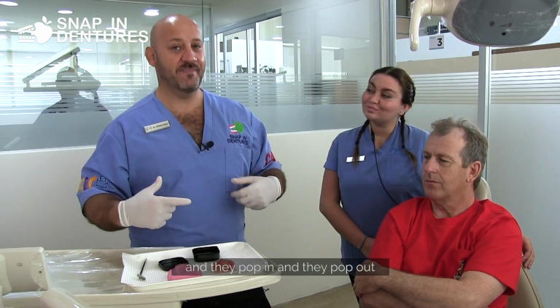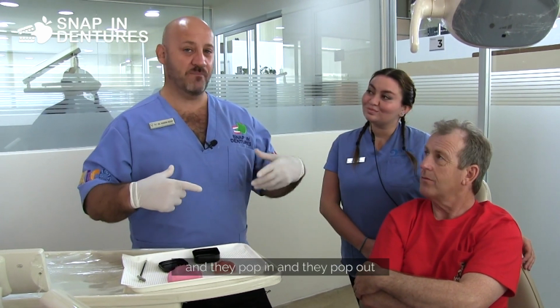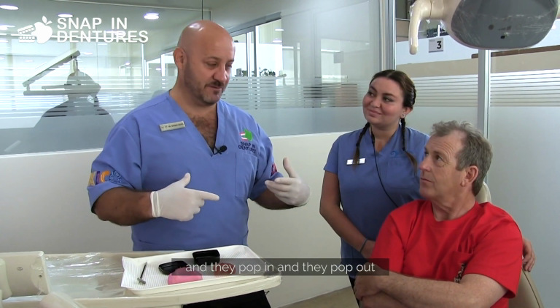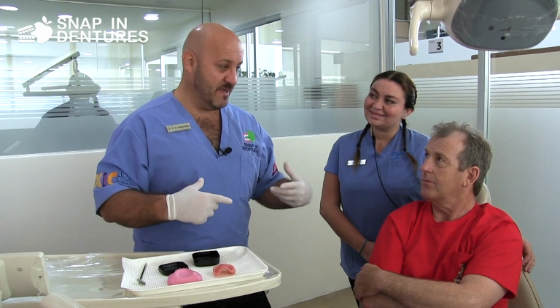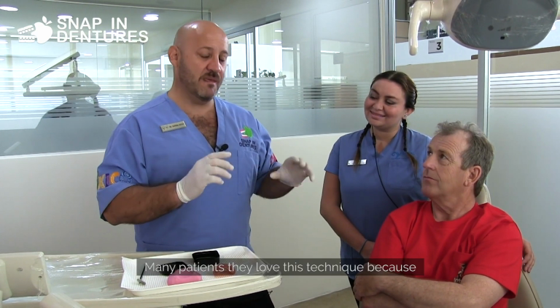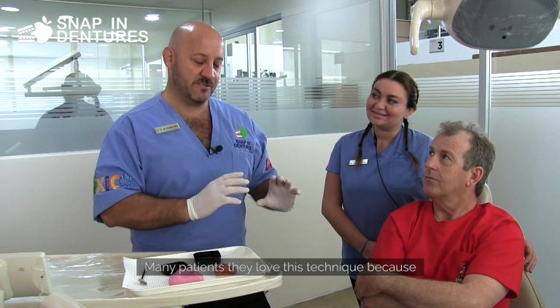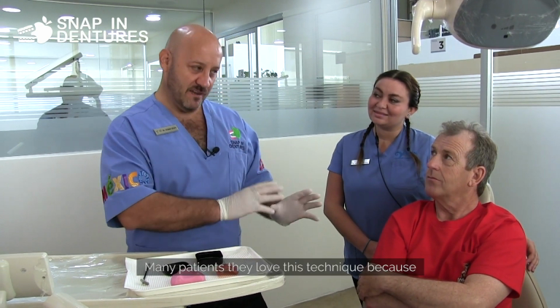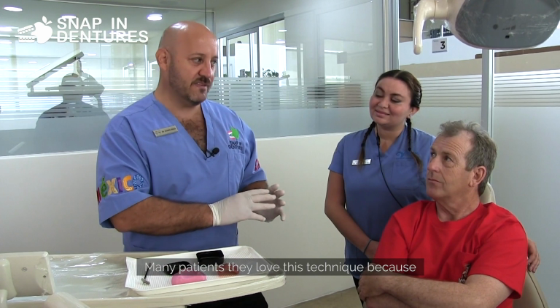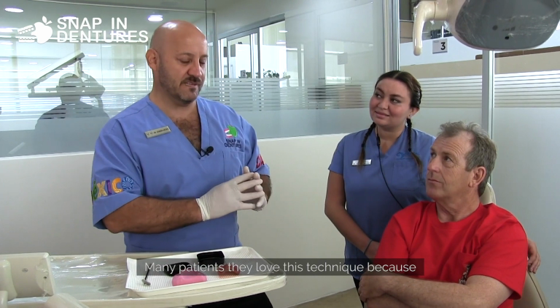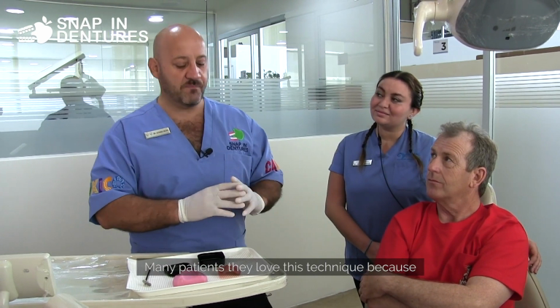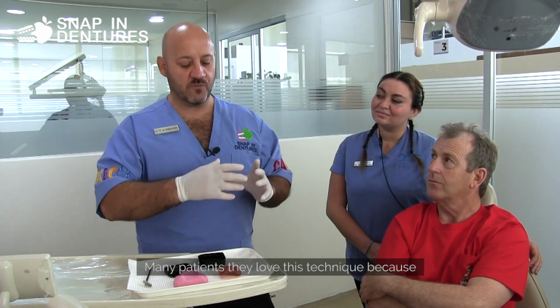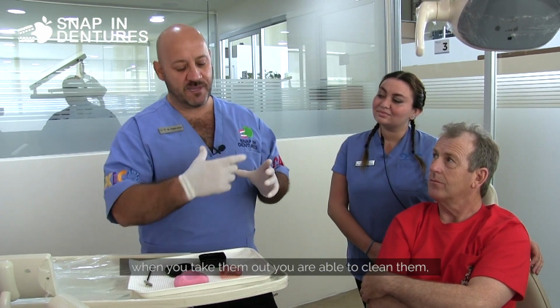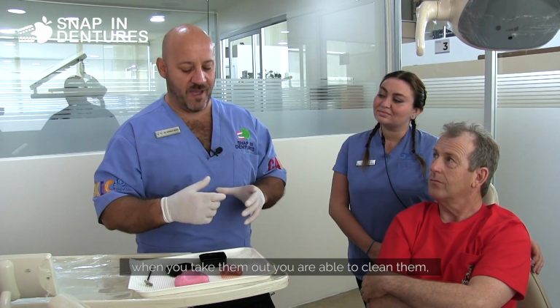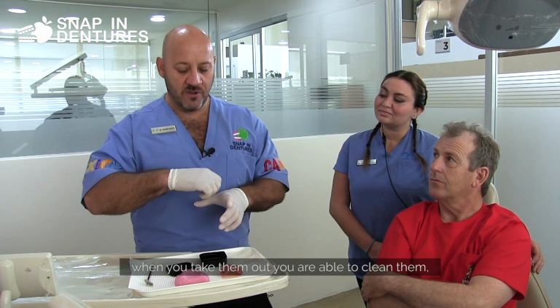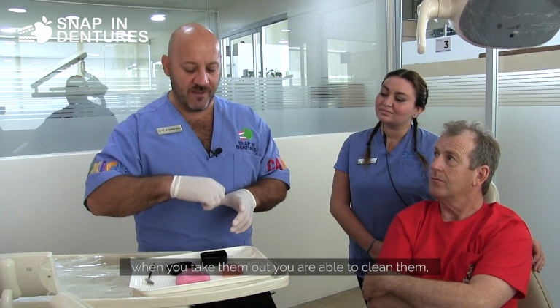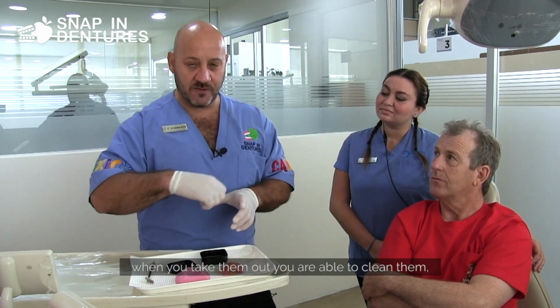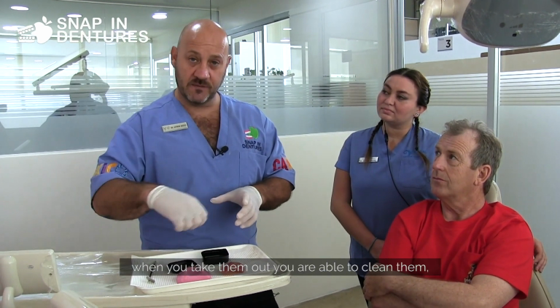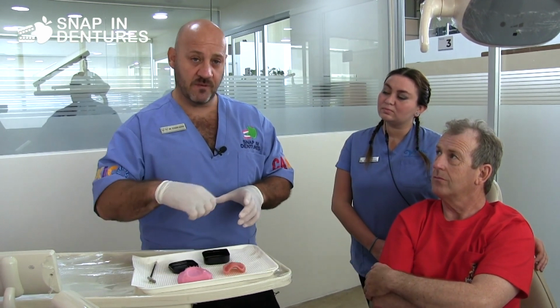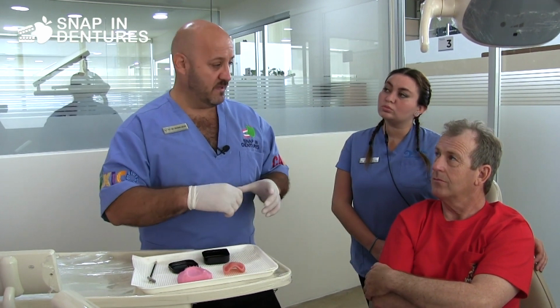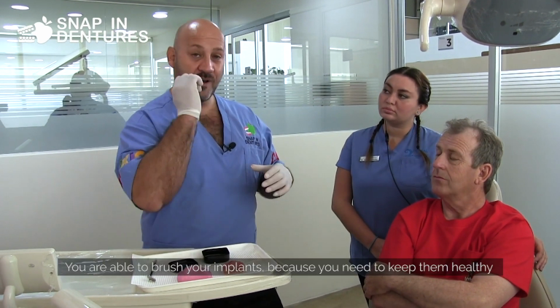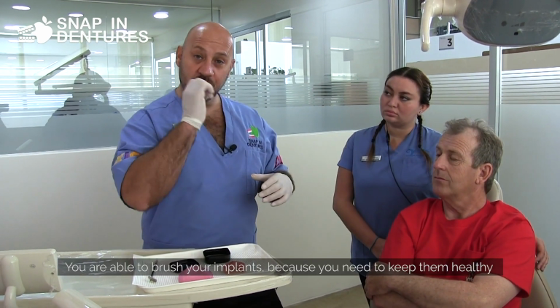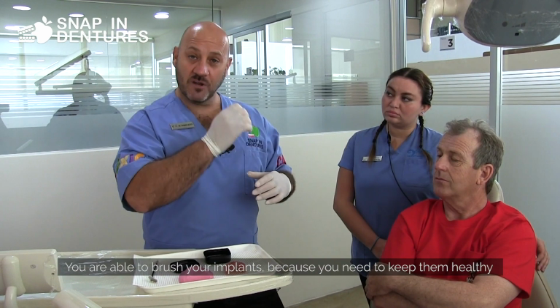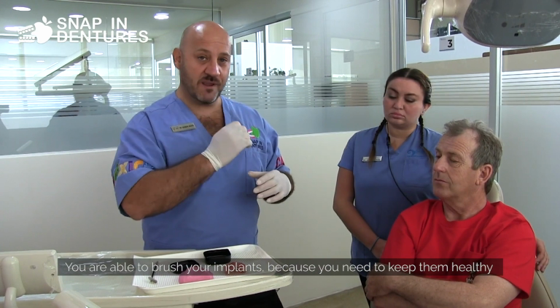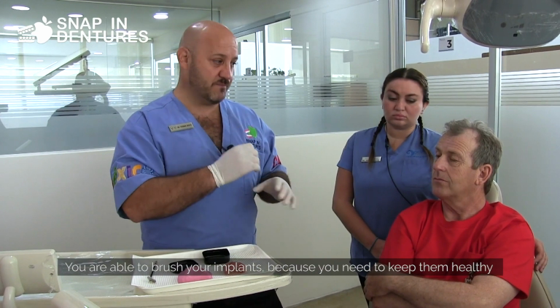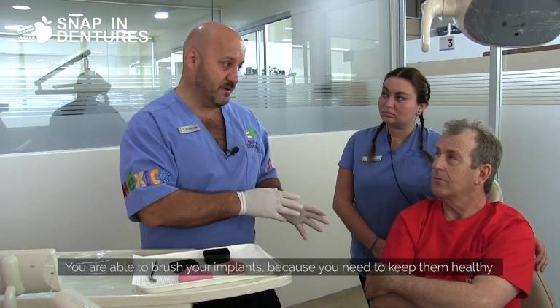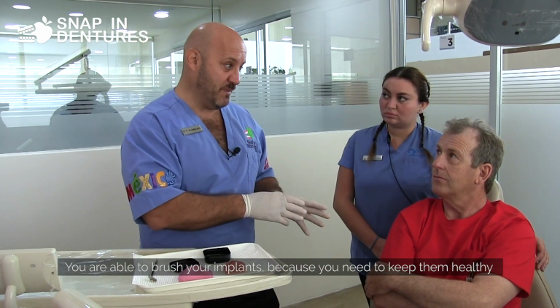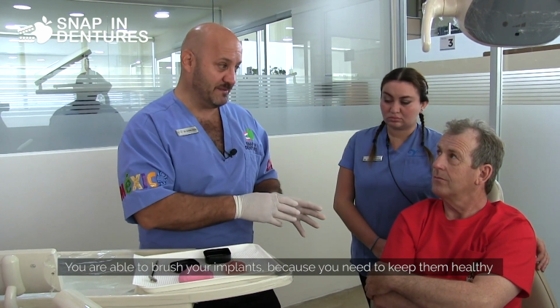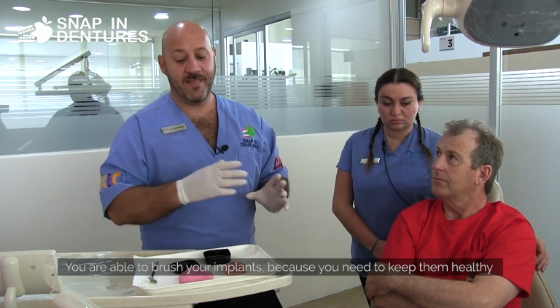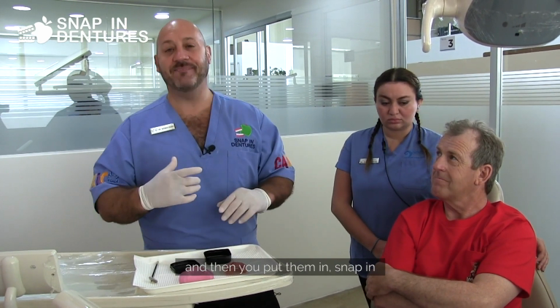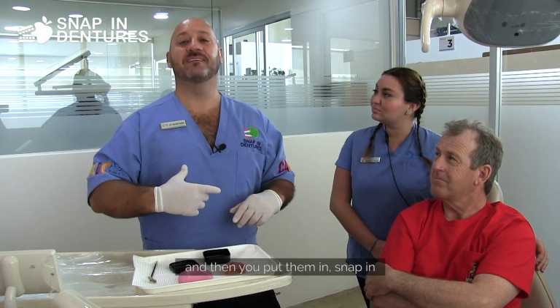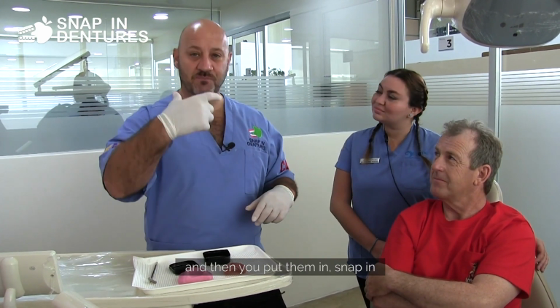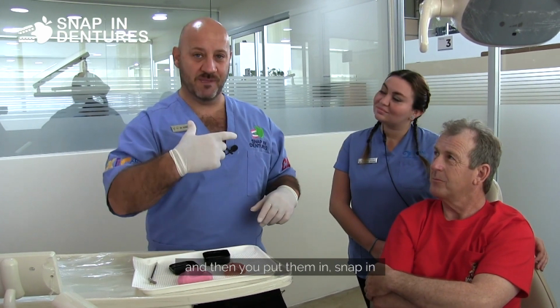Many patients love this technique because when you take them out you're able to clean them. You're able to brush your implants because you need to keep them healthy, and then you put them in and snap them in.